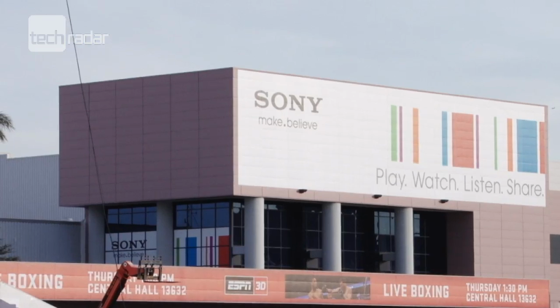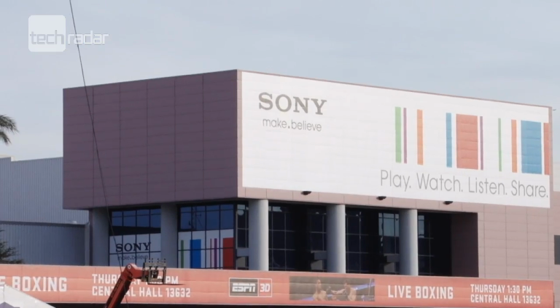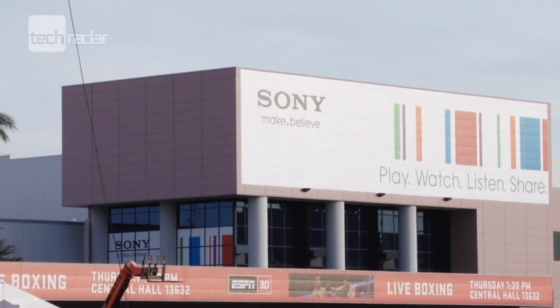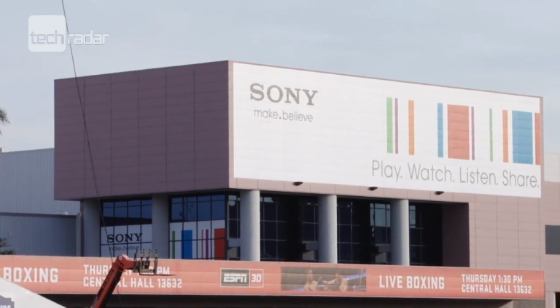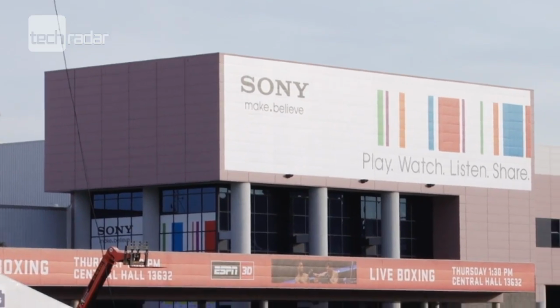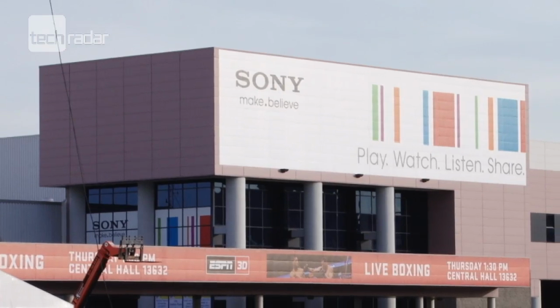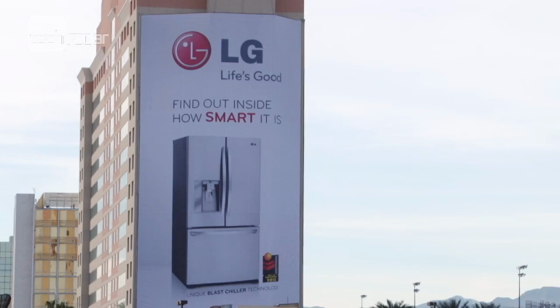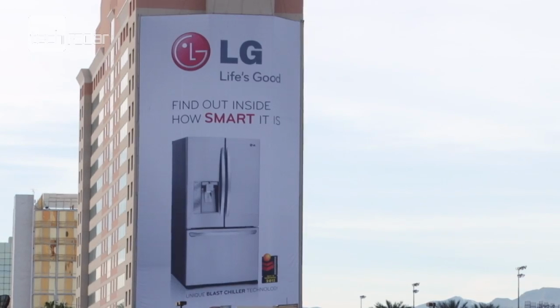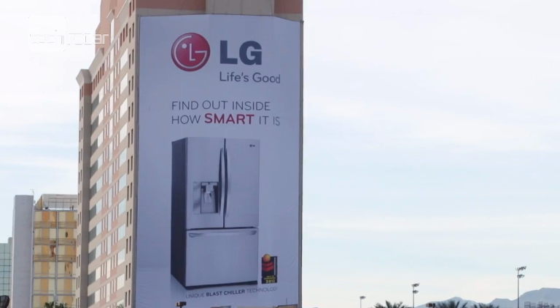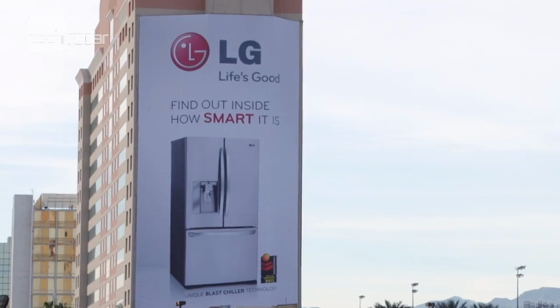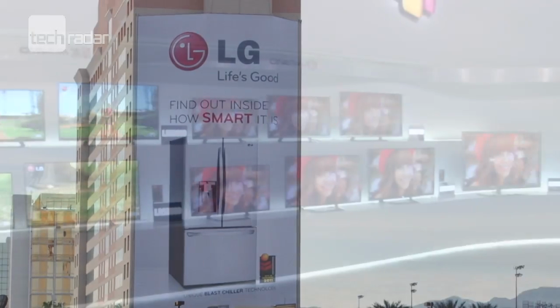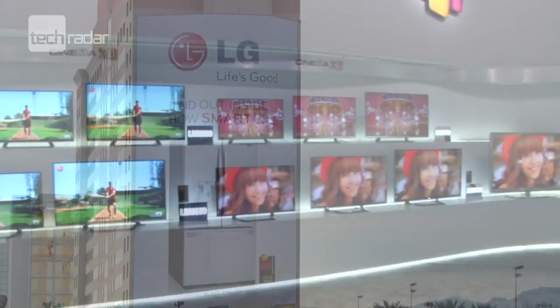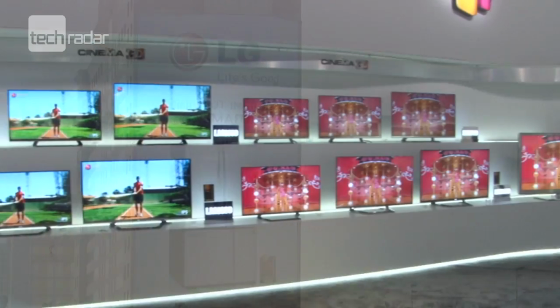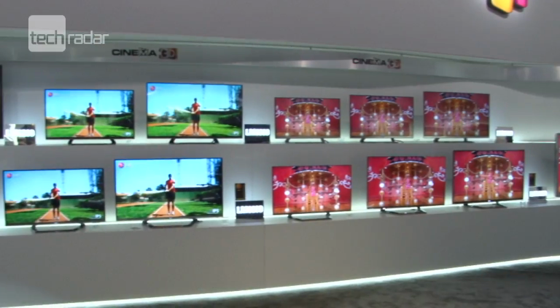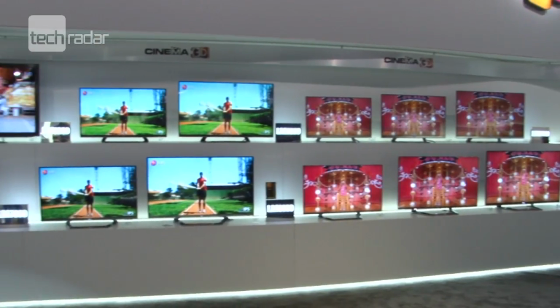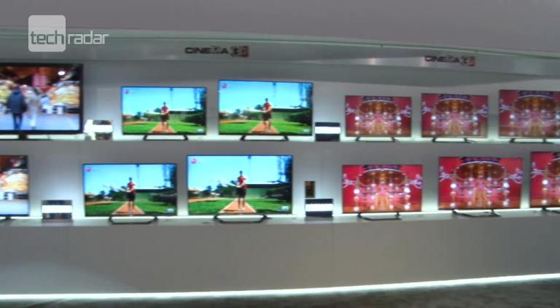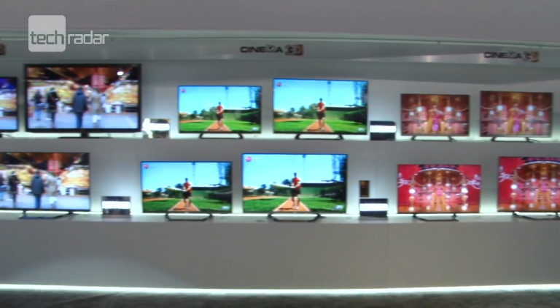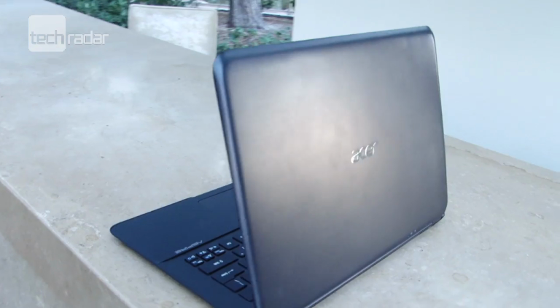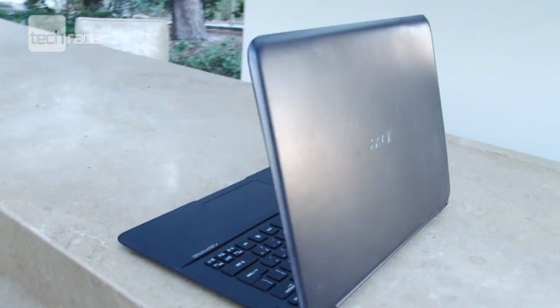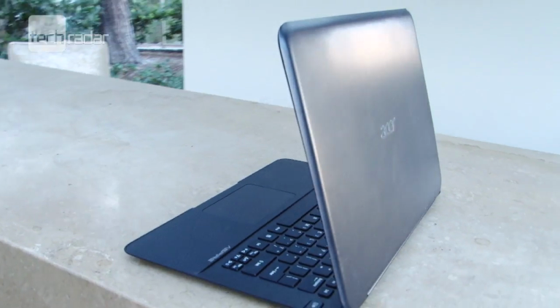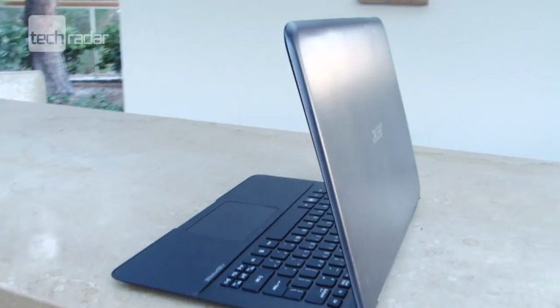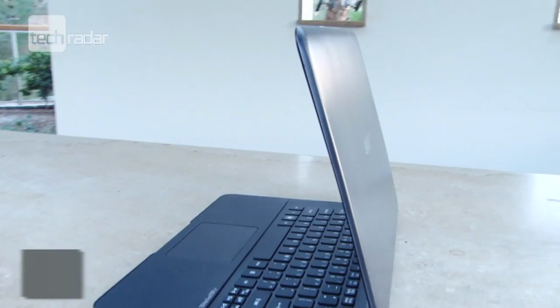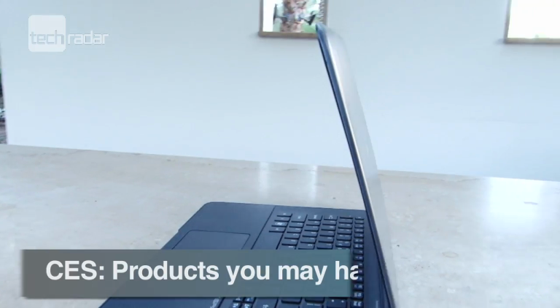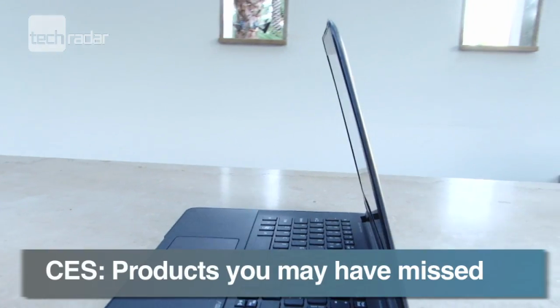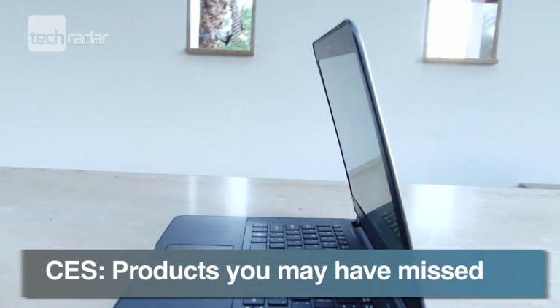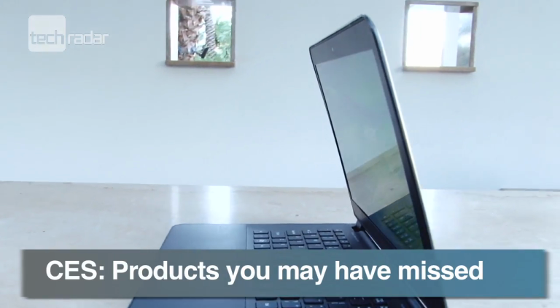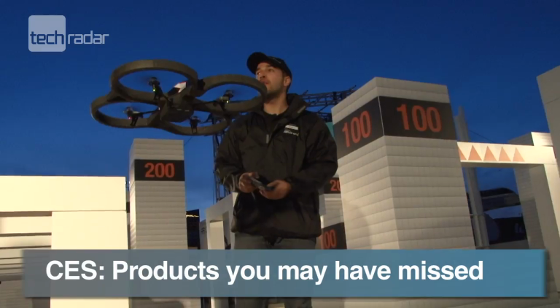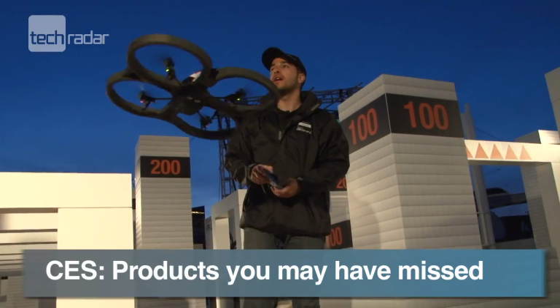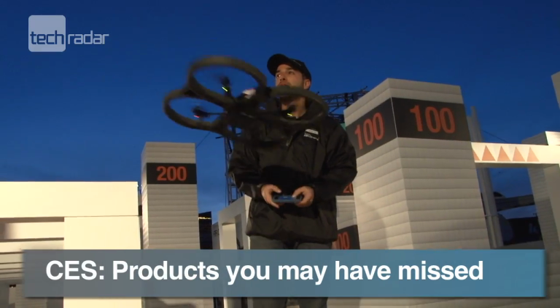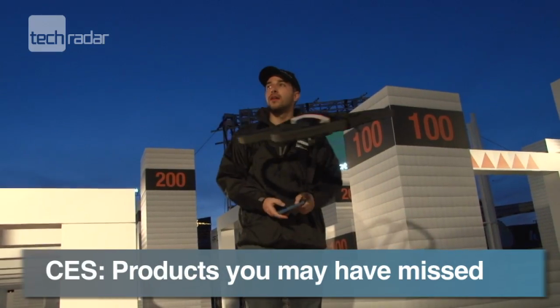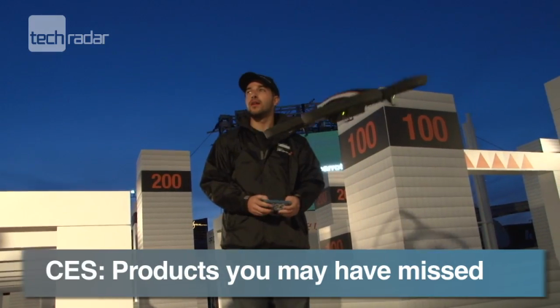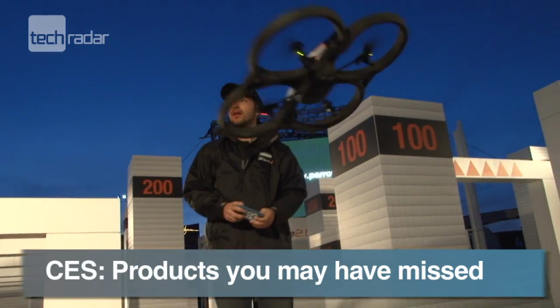Now you're up to speed with all the big announcements from CES, like OLED TVs and super skinny ultrabooks, we're taking a look at some of the cool and quirky tech you may have missed.